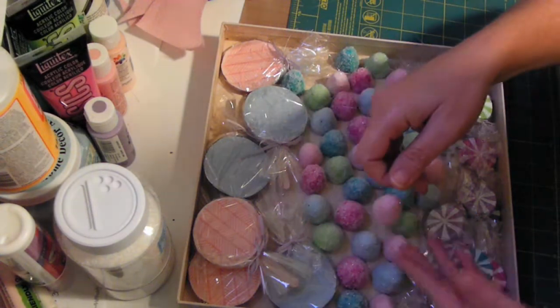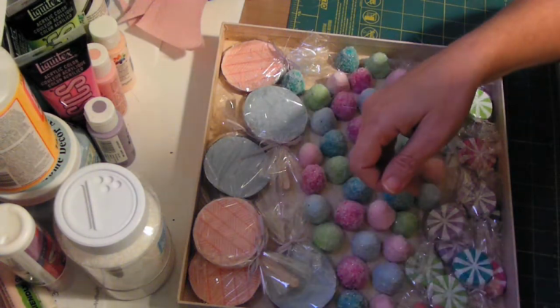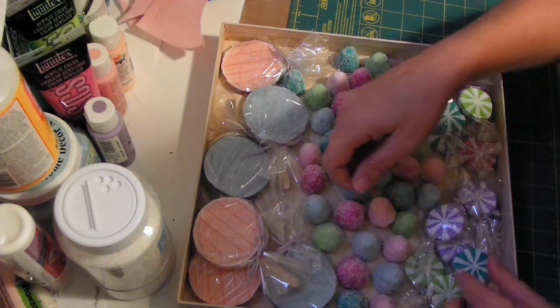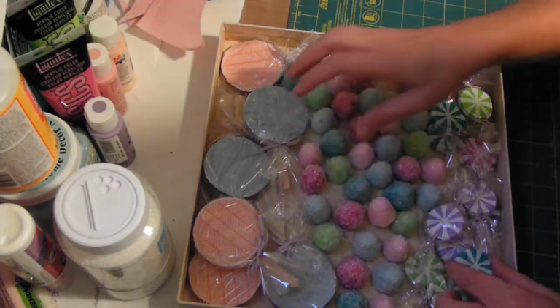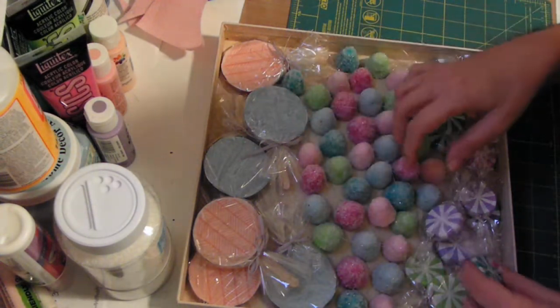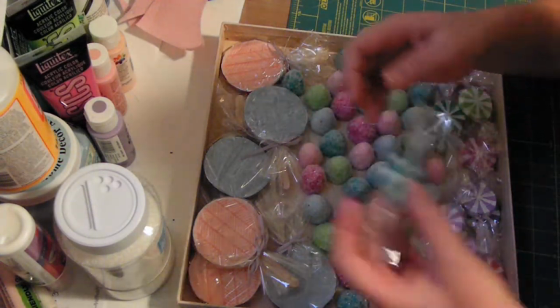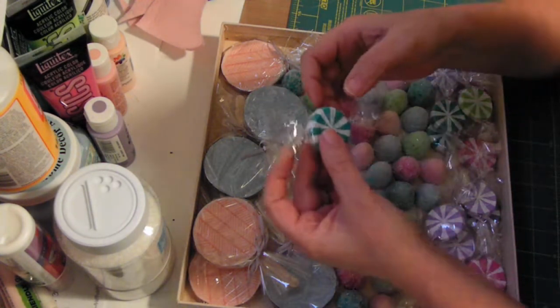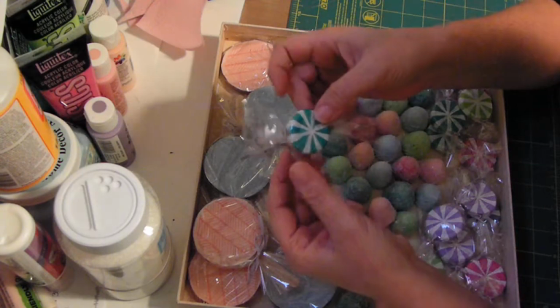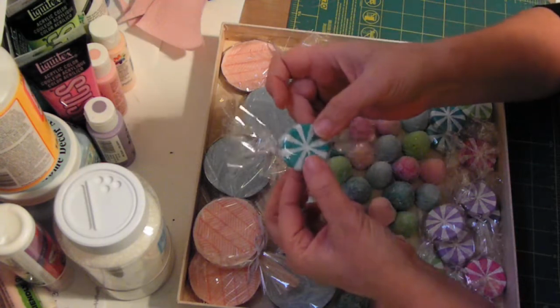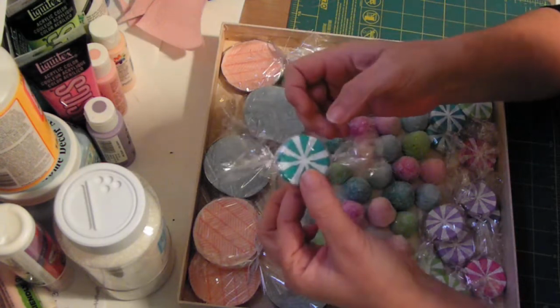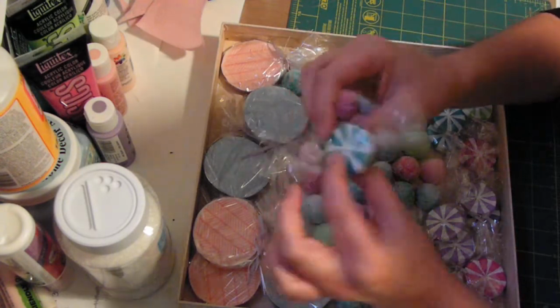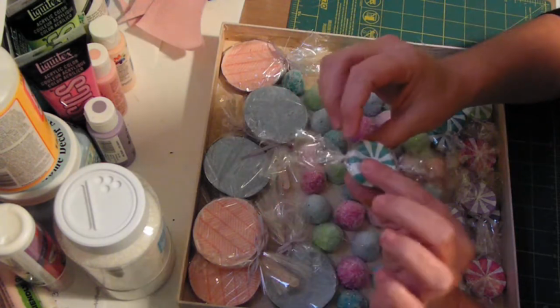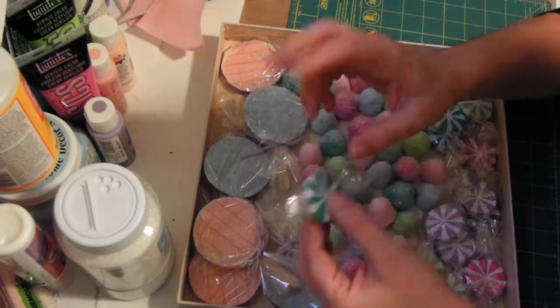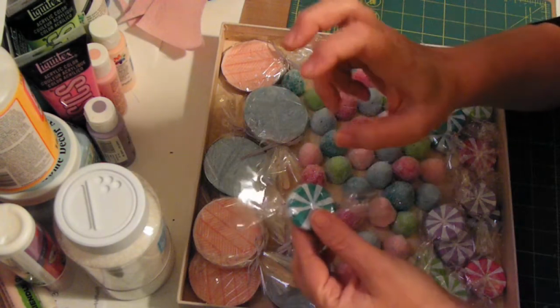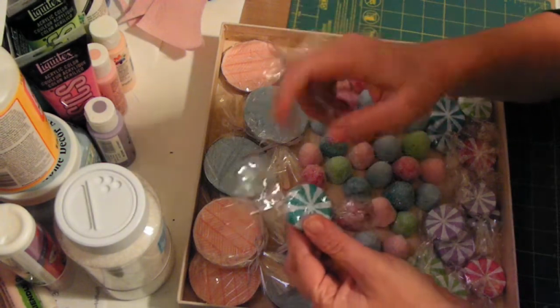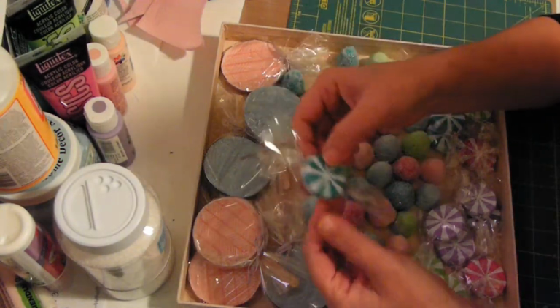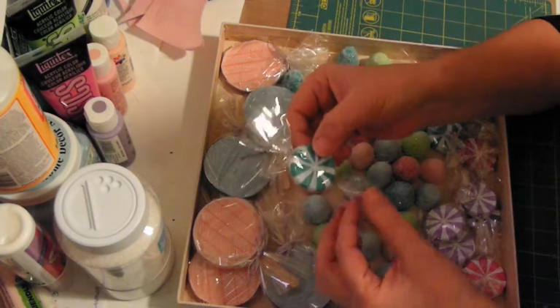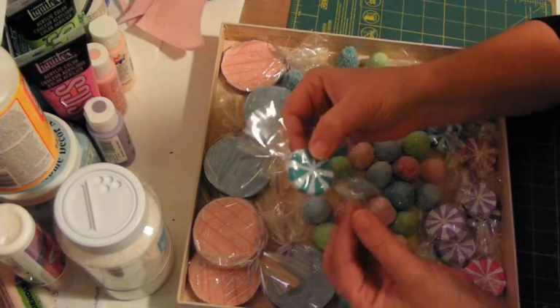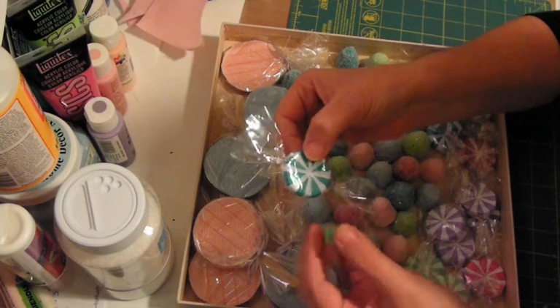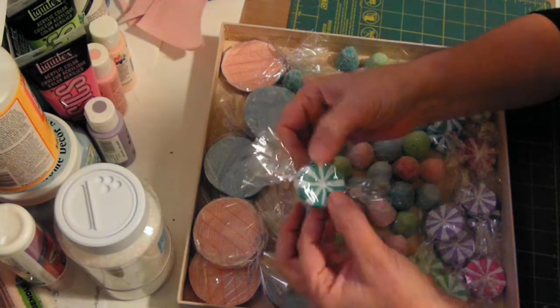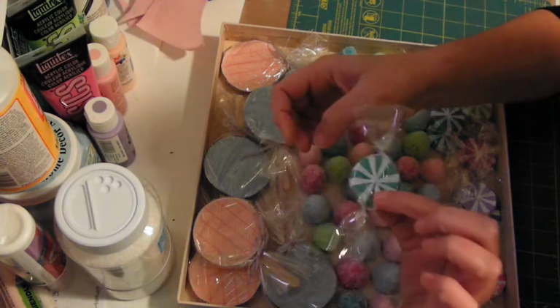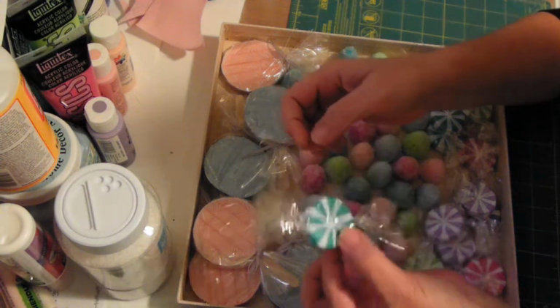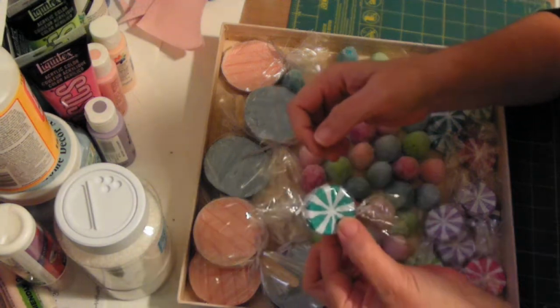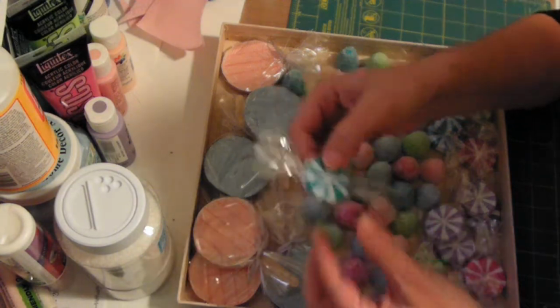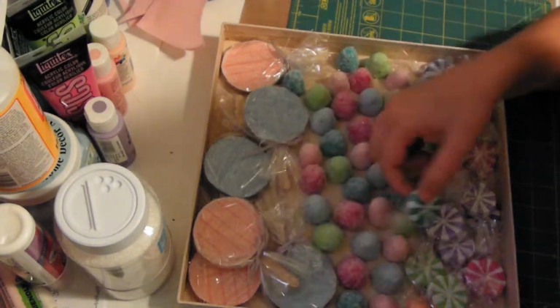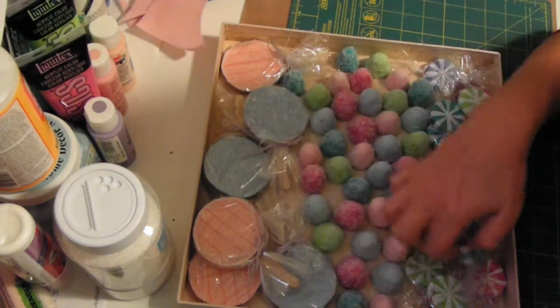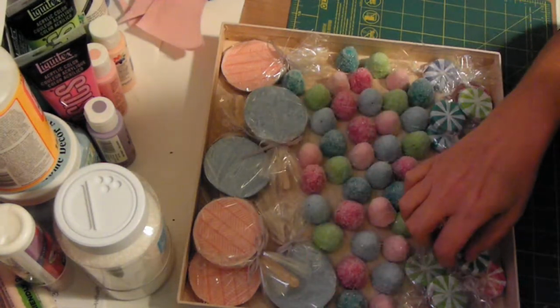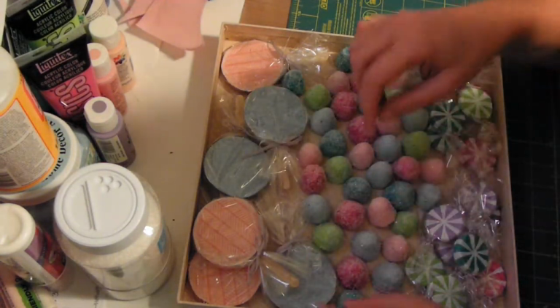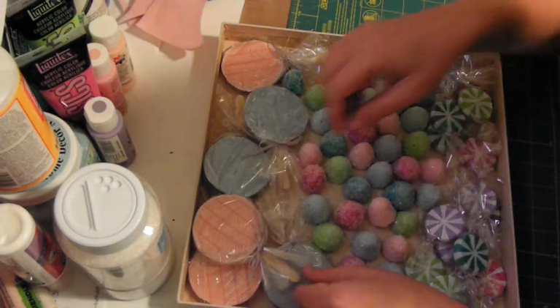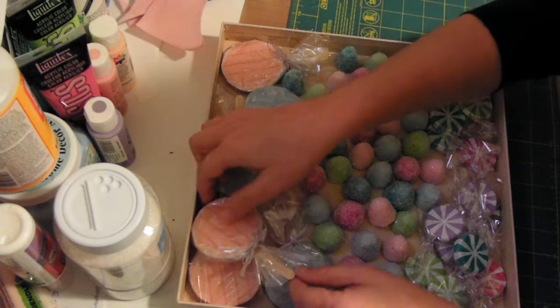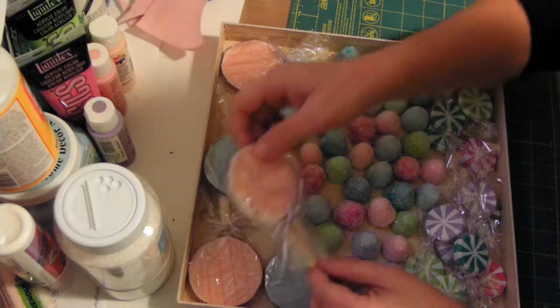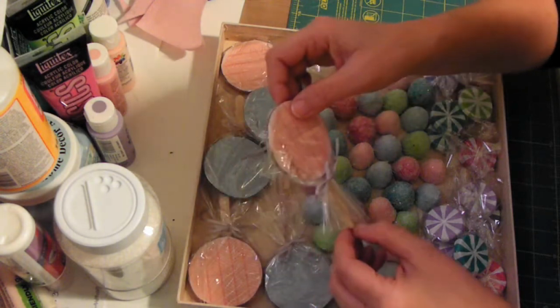I also made some little peppermints — painted on them and wrapped them in cellophane, and they'll hang from the tree as well.